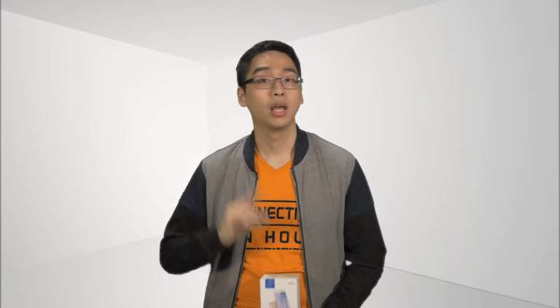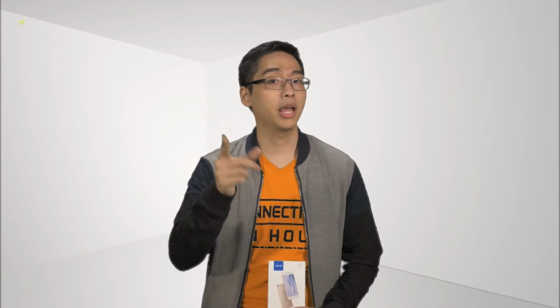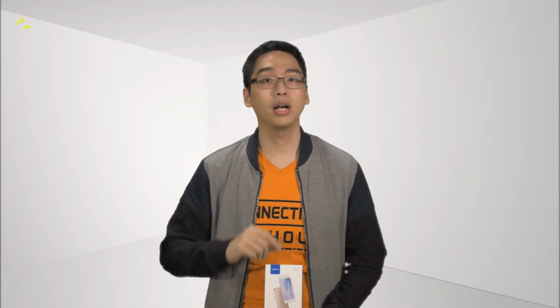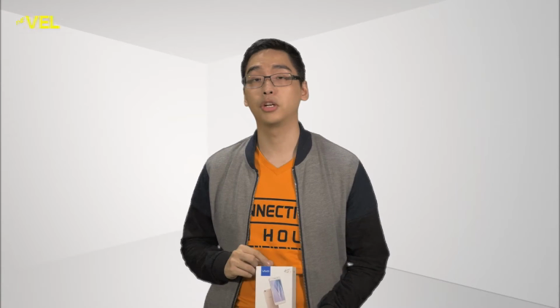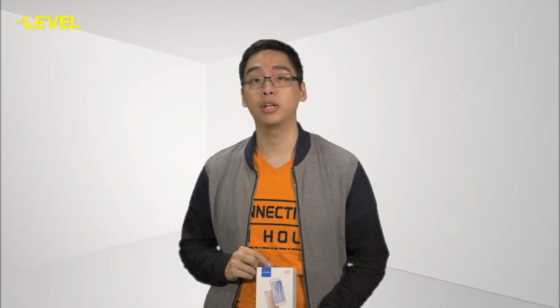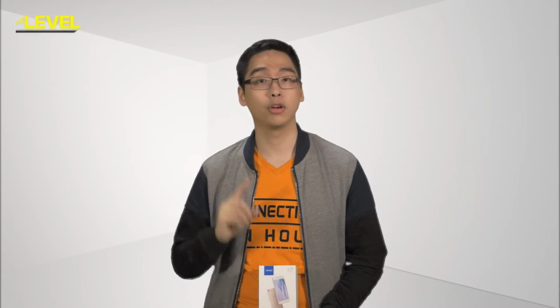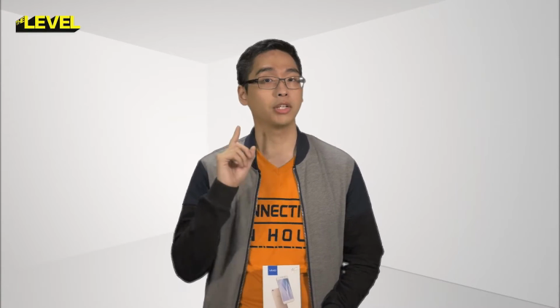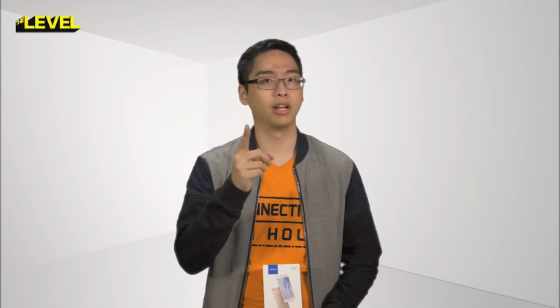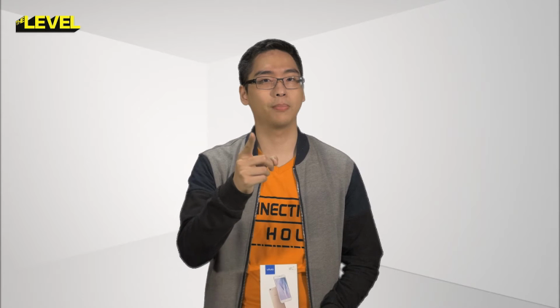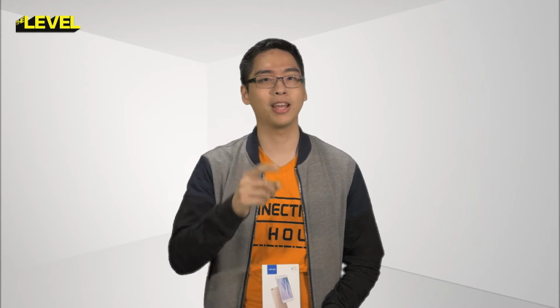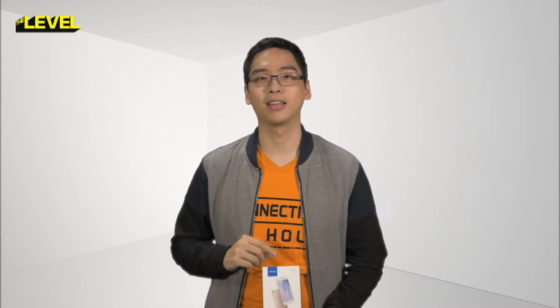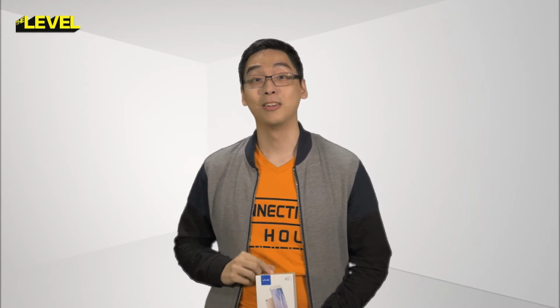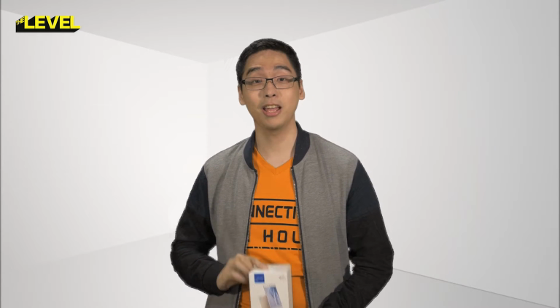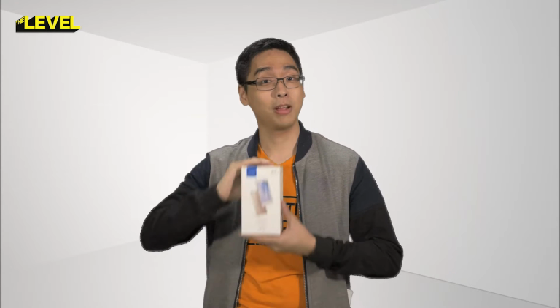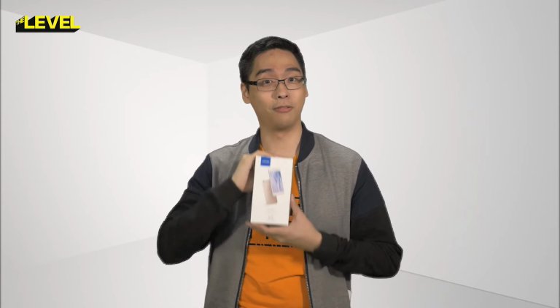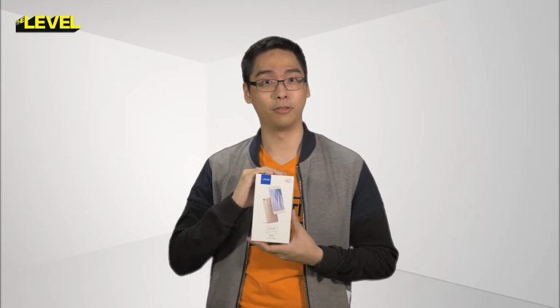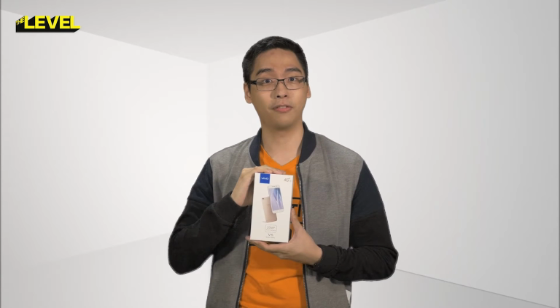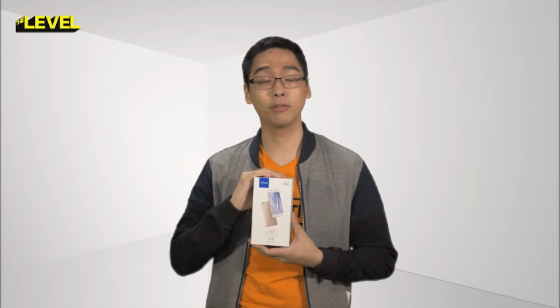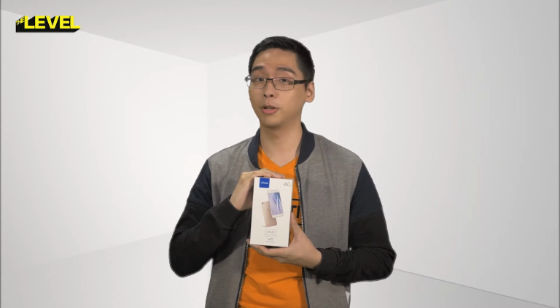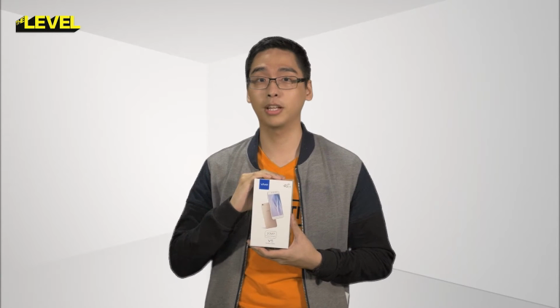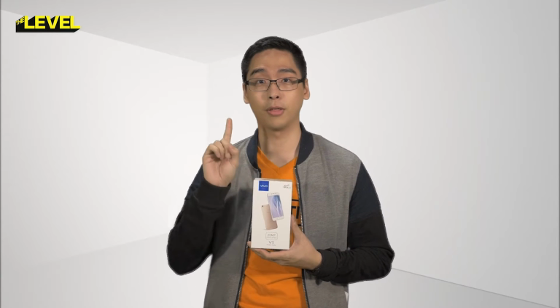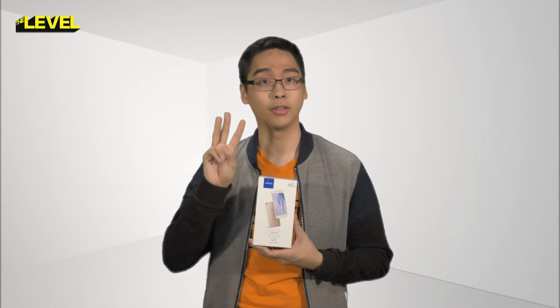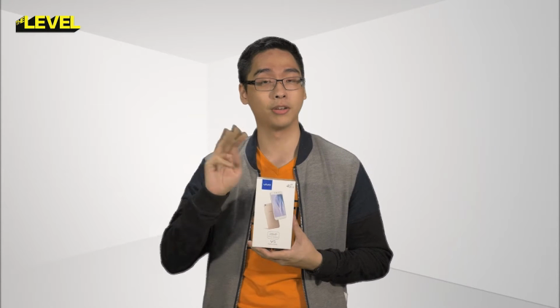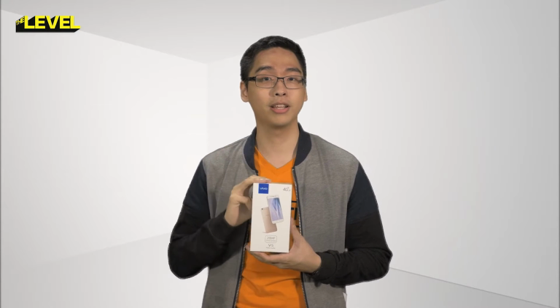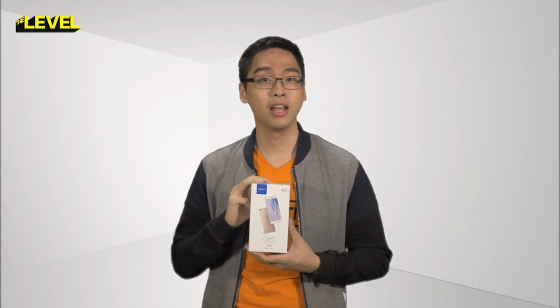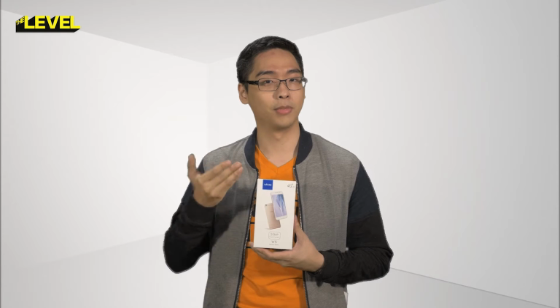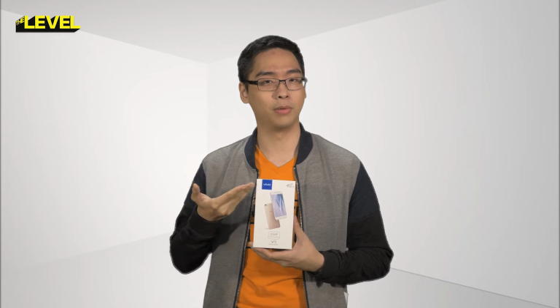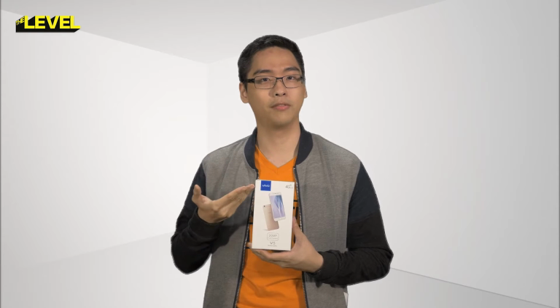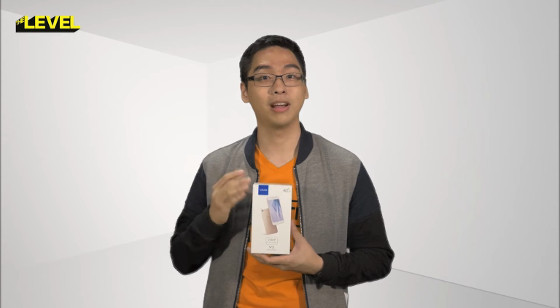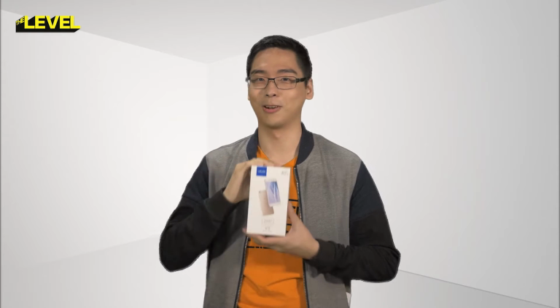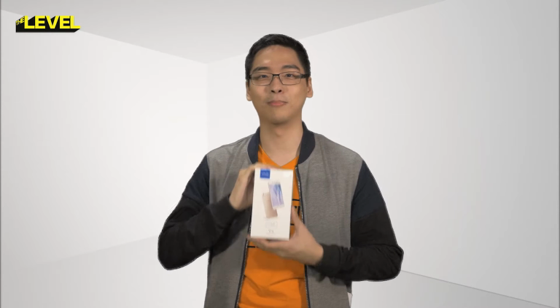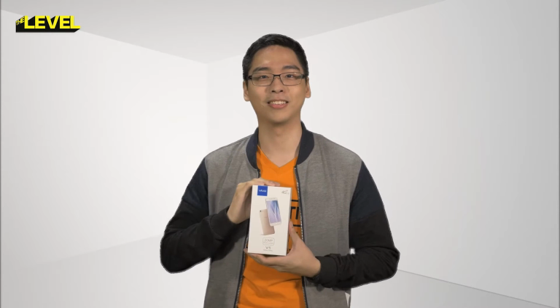Hey guys! Jeremy here and you're watching Level Up Your Tech. Today we have the Vivo V5, which normally retails for 1,300 Ringgit from the good people at Vivo, and we're going to unbox it.